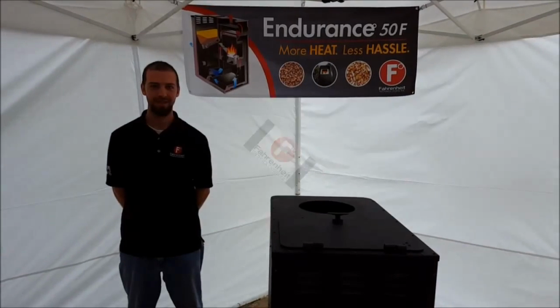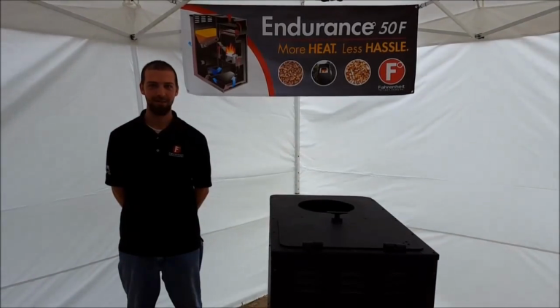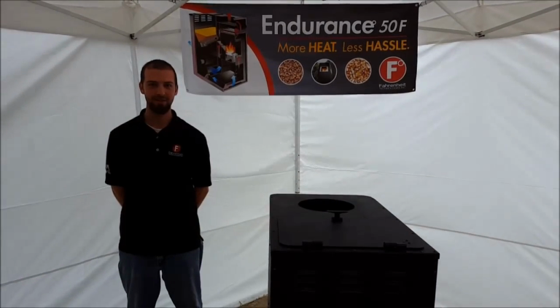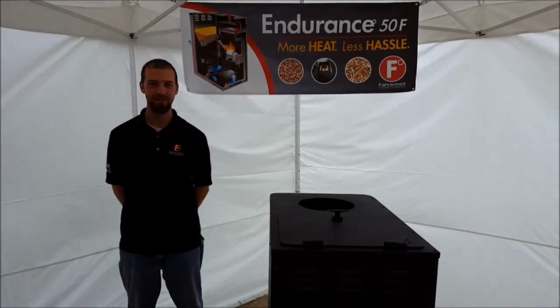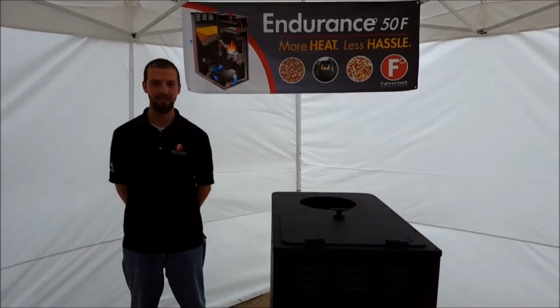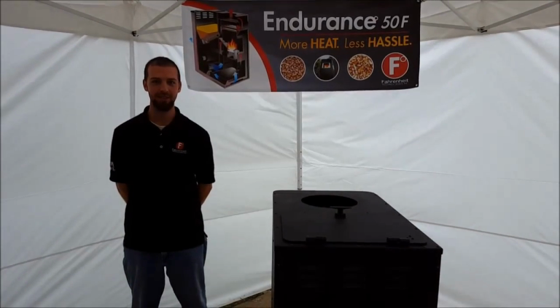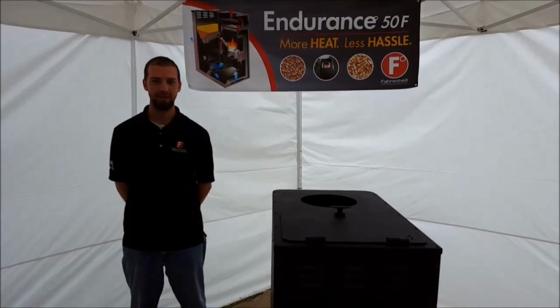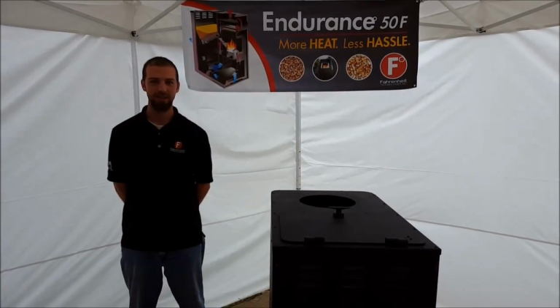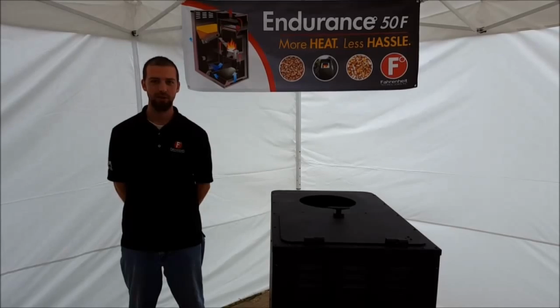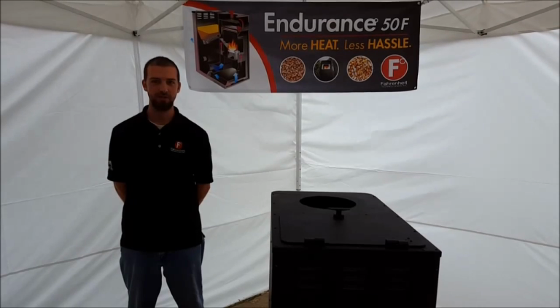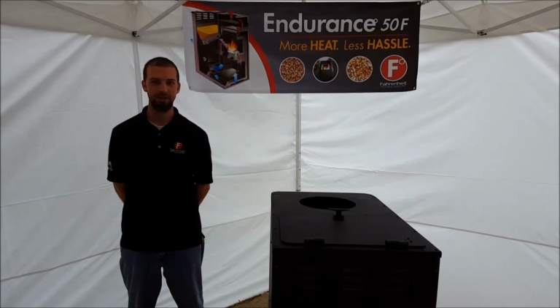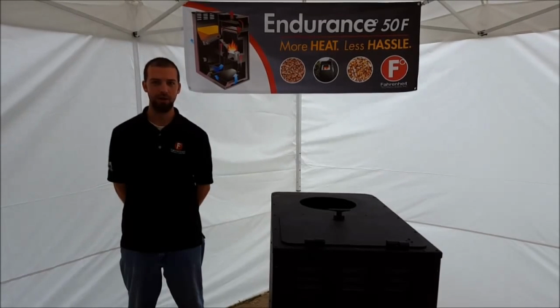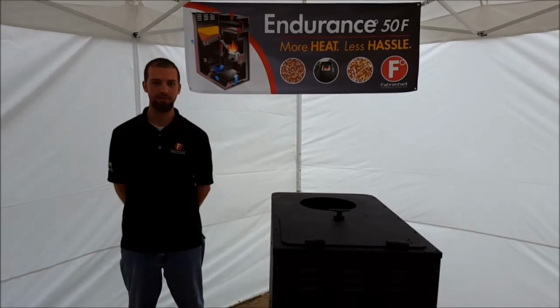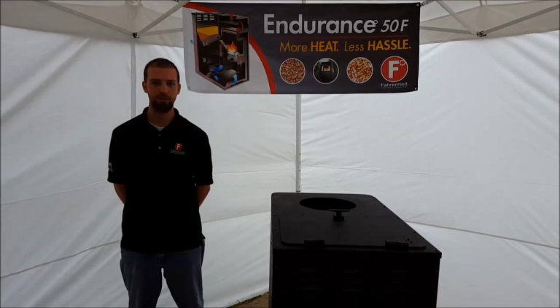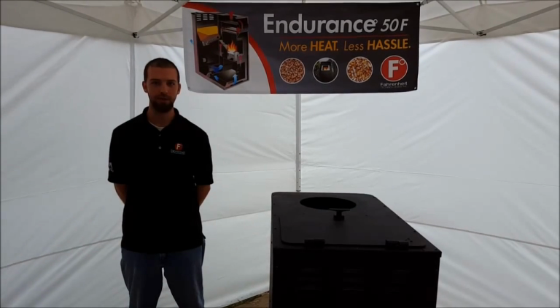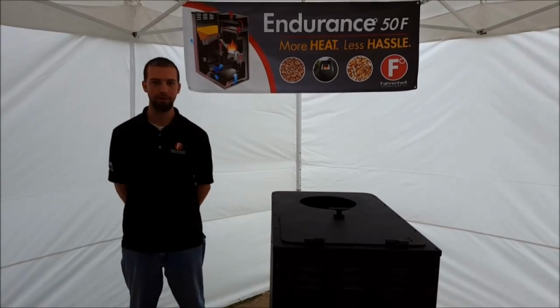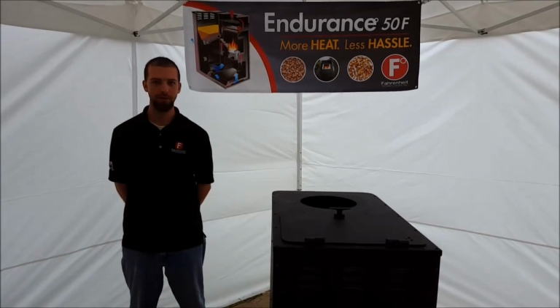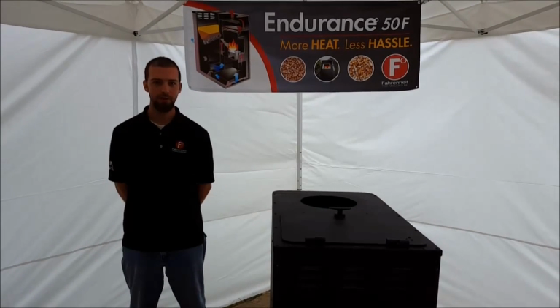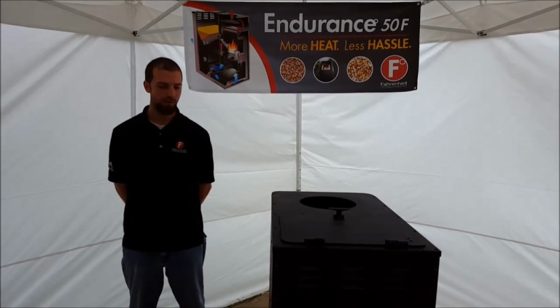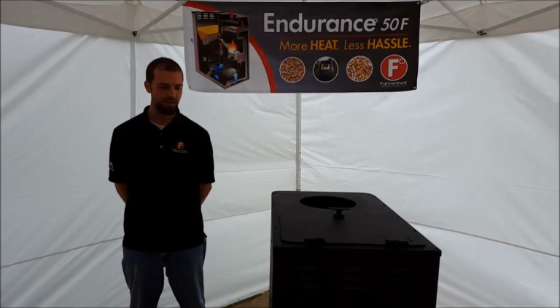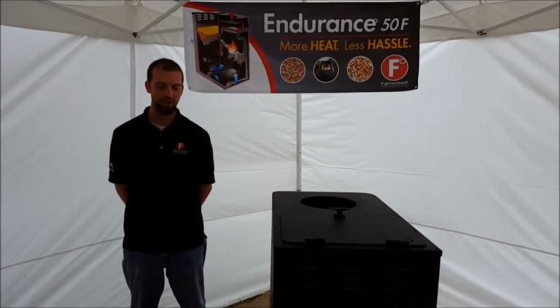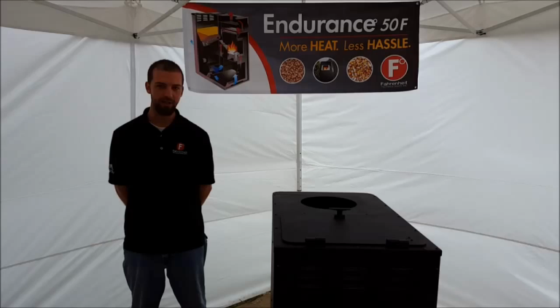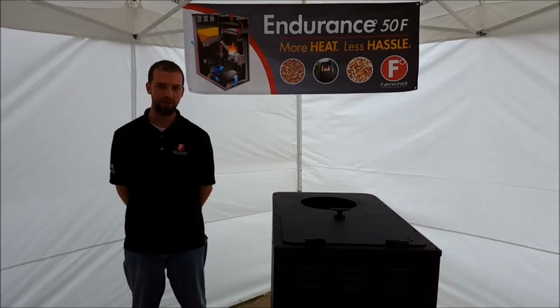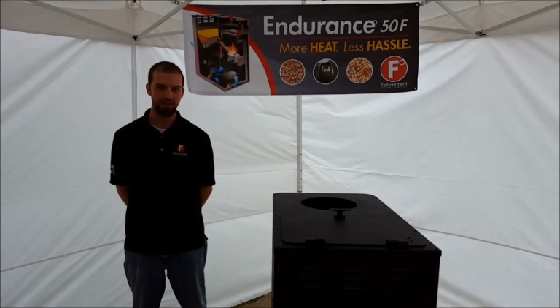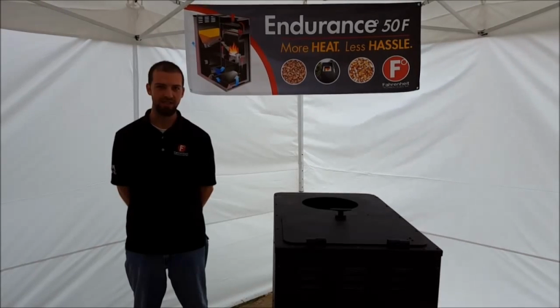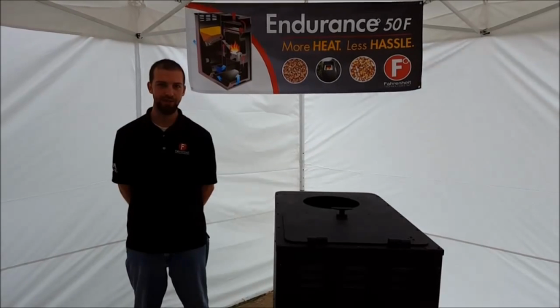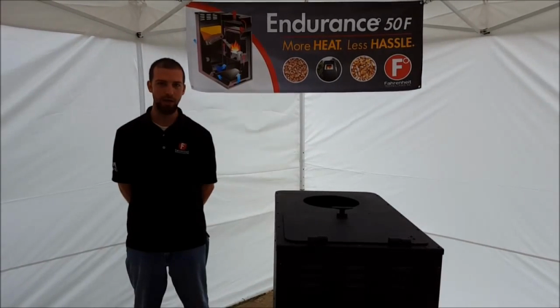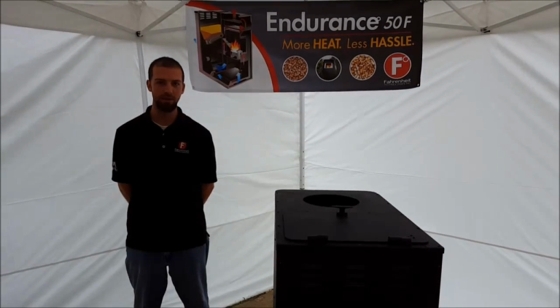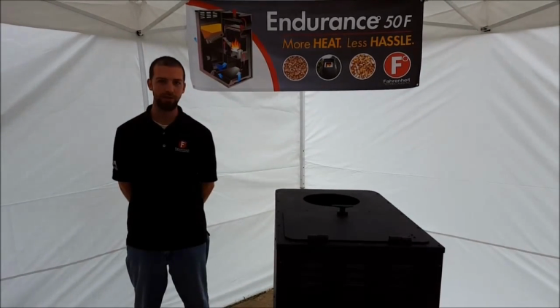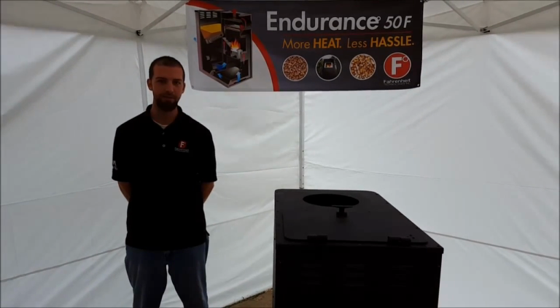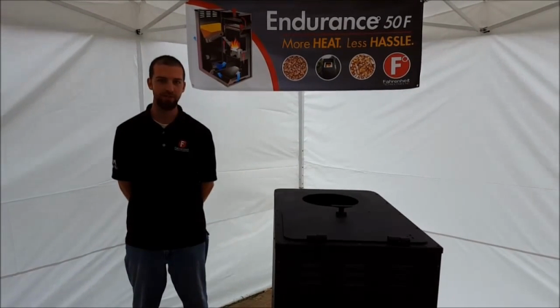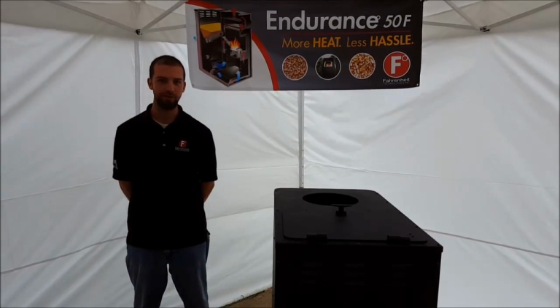Hi, I'm Matt Fitz with Marathon Technologies. In this video I'll be describing the cause of the Pupa Flame error code. This code is generated when the exhaust sensor drops below or does not meet a certain temperature.